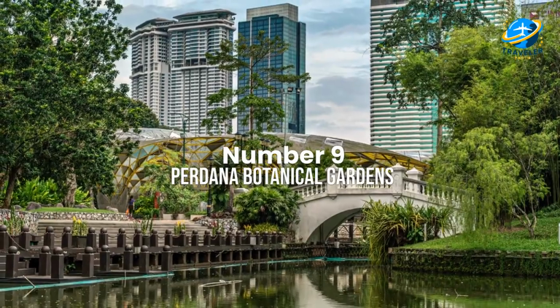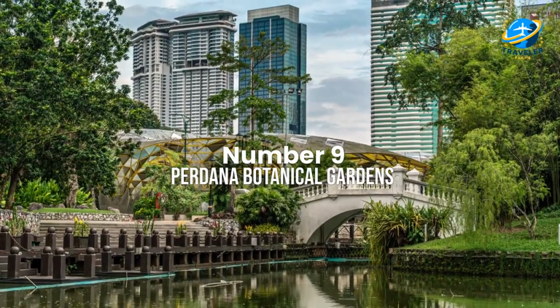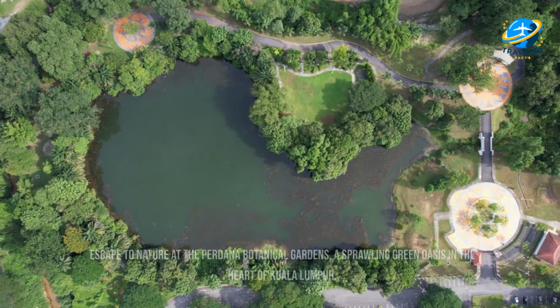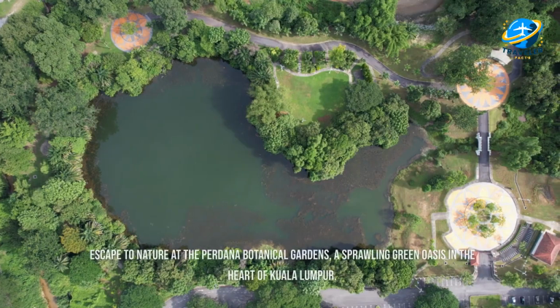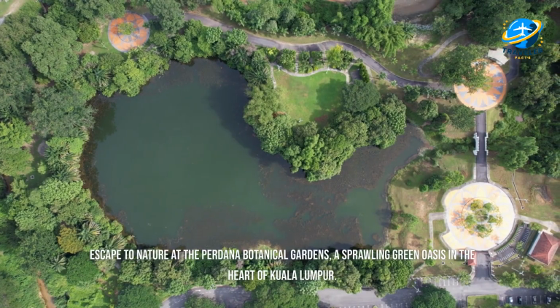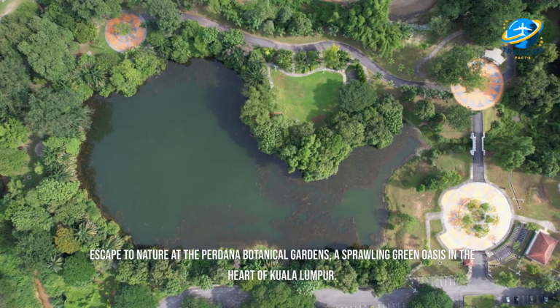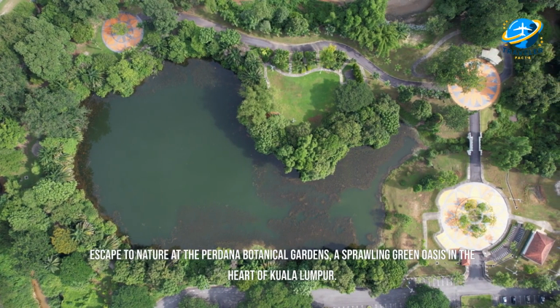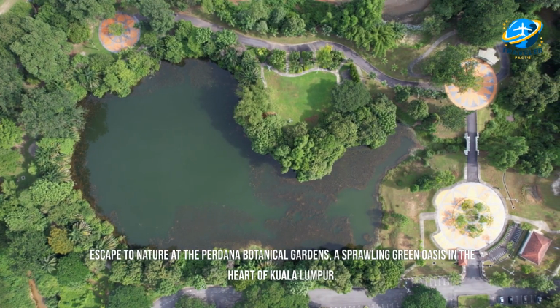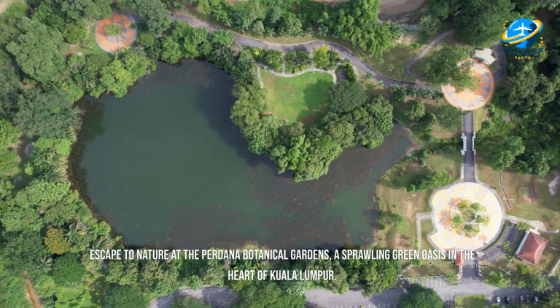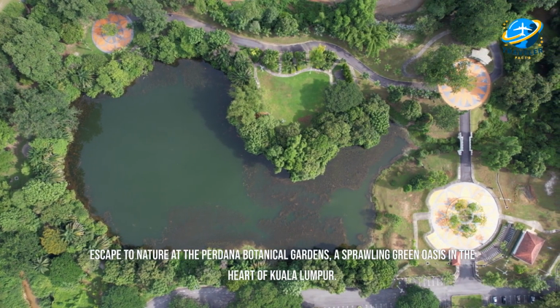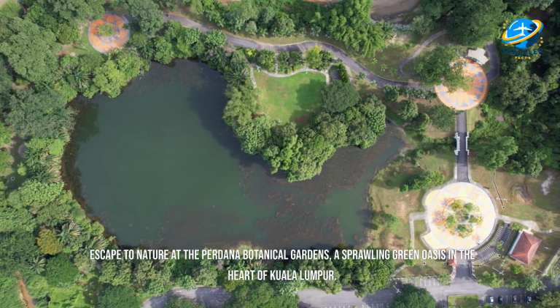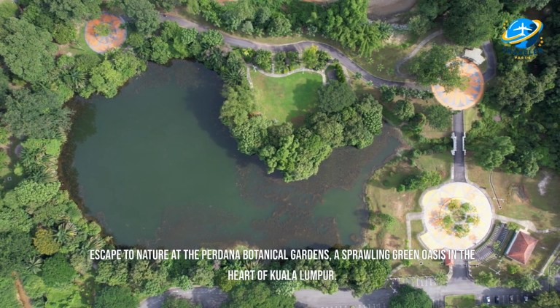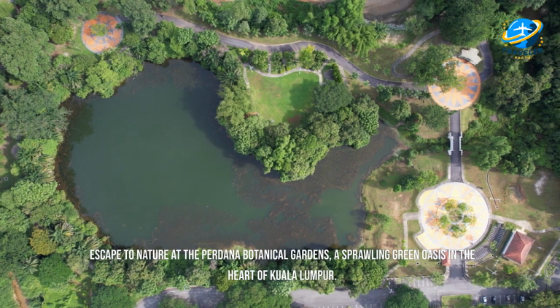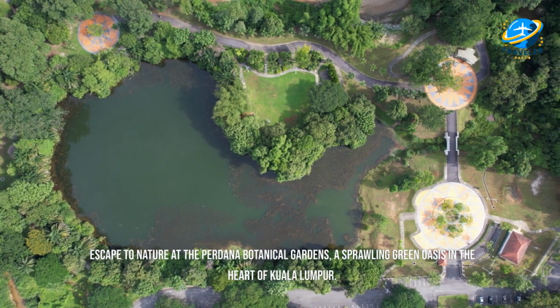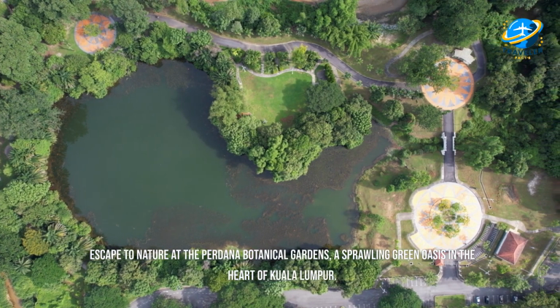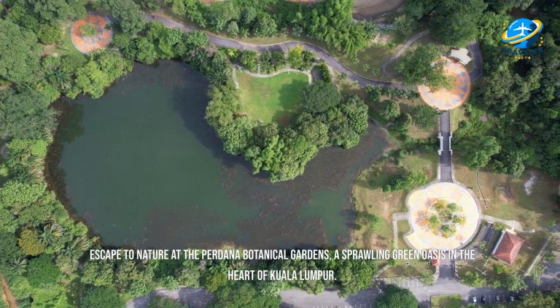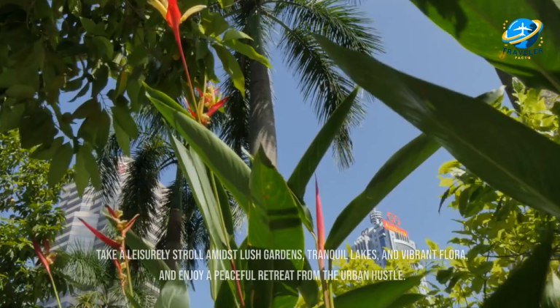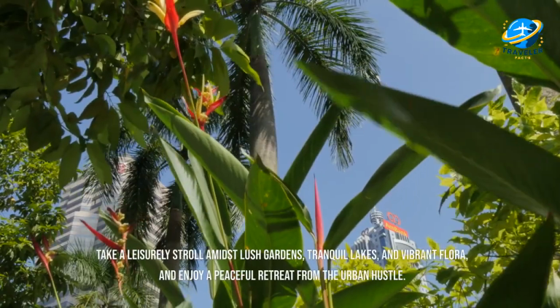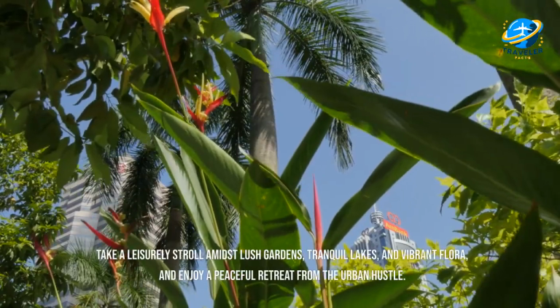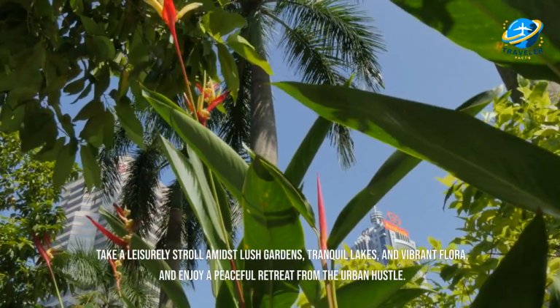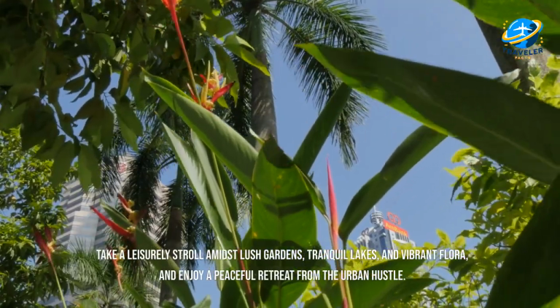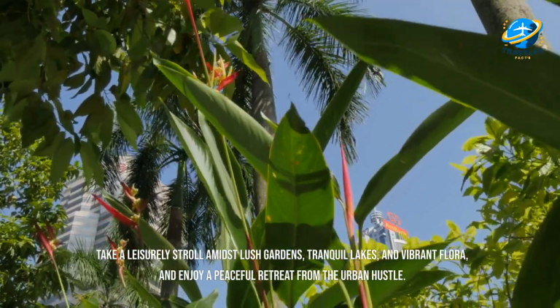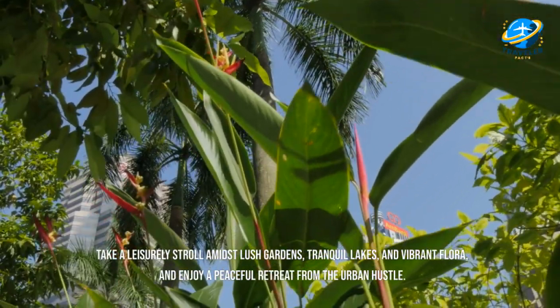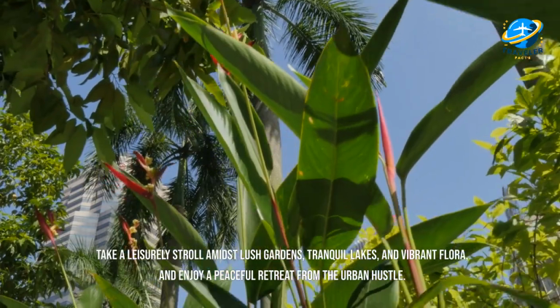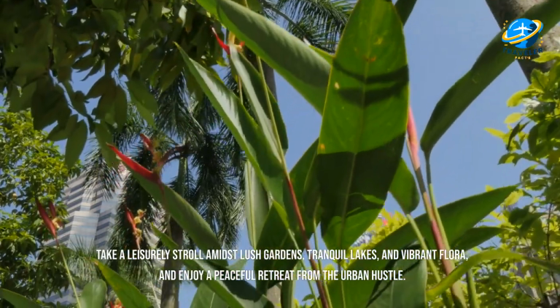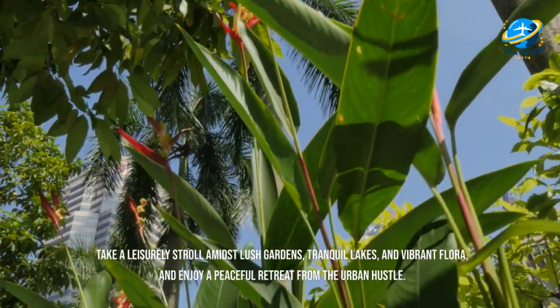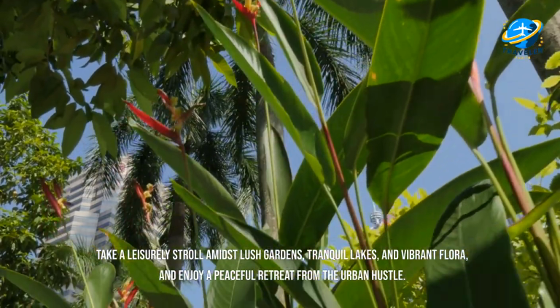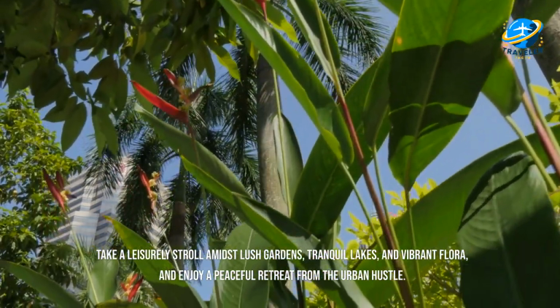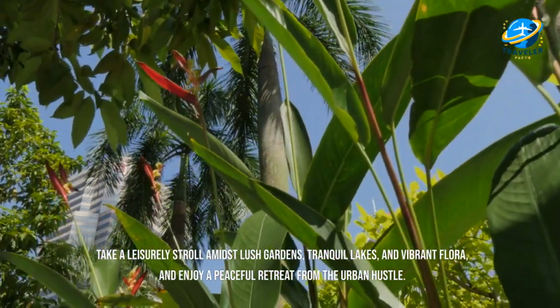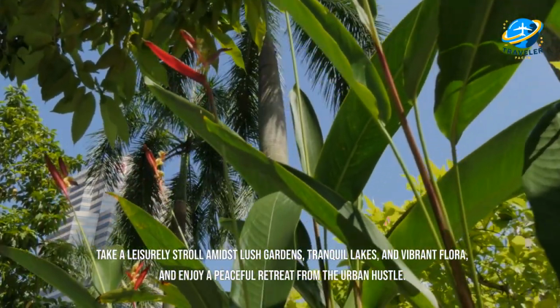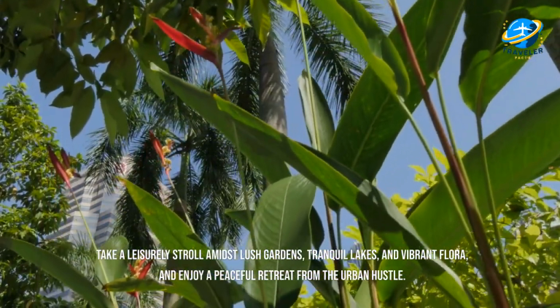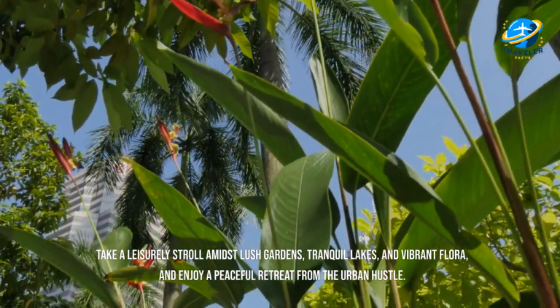Escape to nature at the Perdana Botanical Gardens, a sprawling green oasis in the heart of Kuala Lumpur. Take a leisurely stroll amidst lush gardens, tranquil lakes, and vibrant flora, and enjoy a peaceful retreat from the urban hustle.